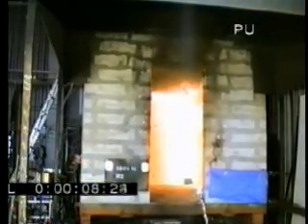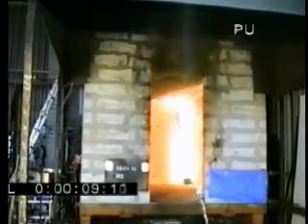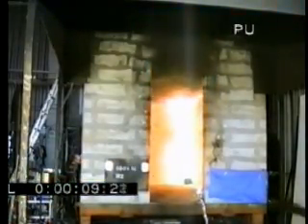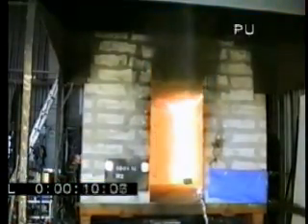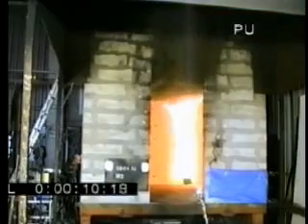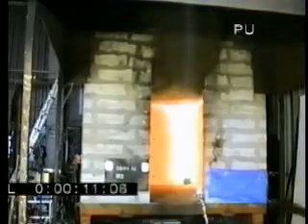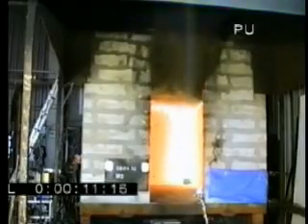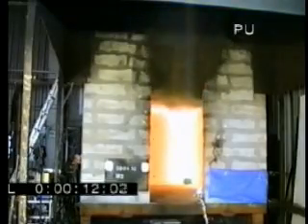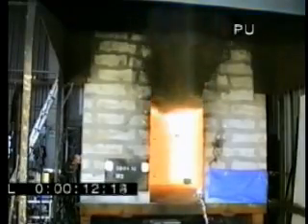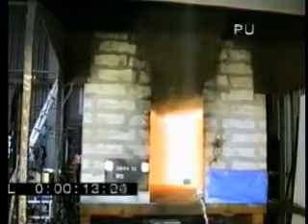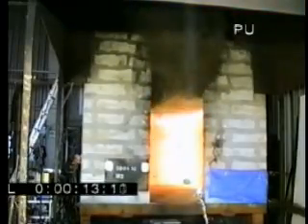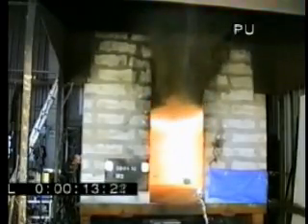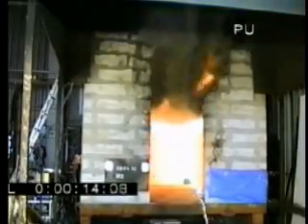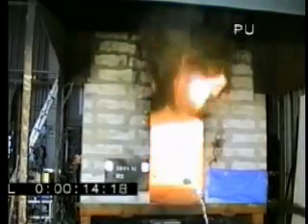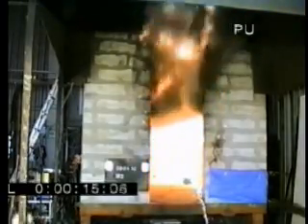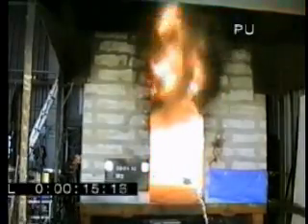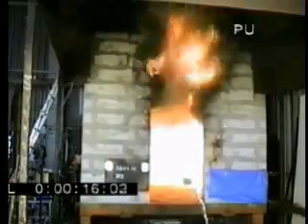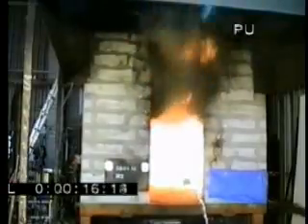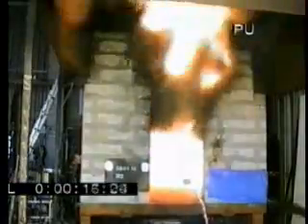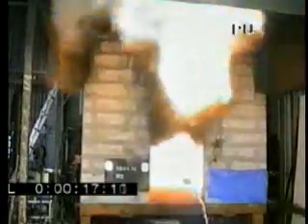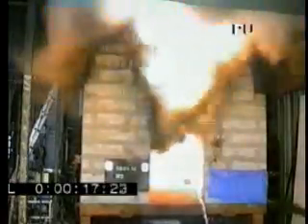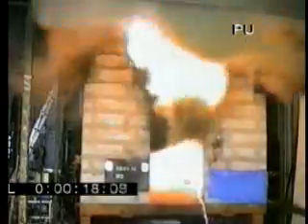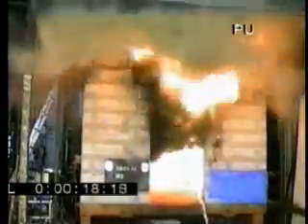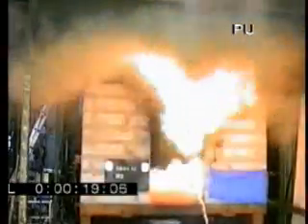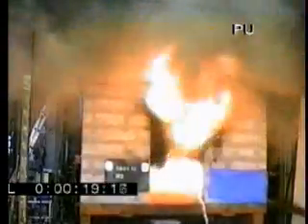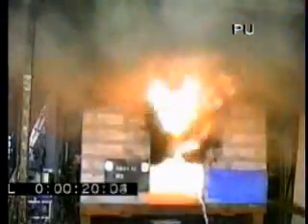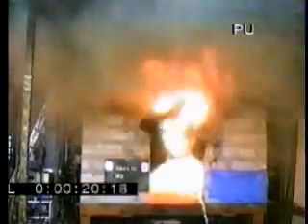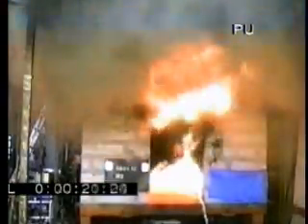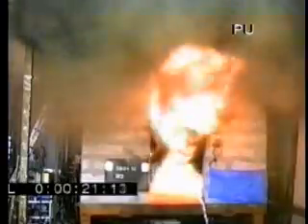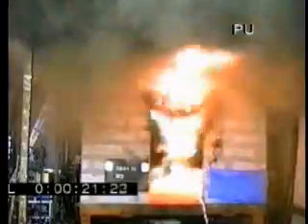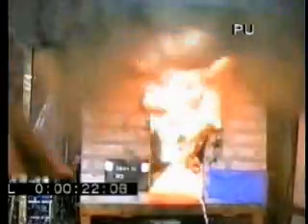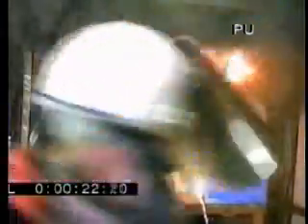A heat source equivalent to a burning waste bin is ignited in the corner of the room. The fire intensifies, and in less than 20 seconds, this polyurethane insulation mounted on the walls and the ceiling causes flashover.